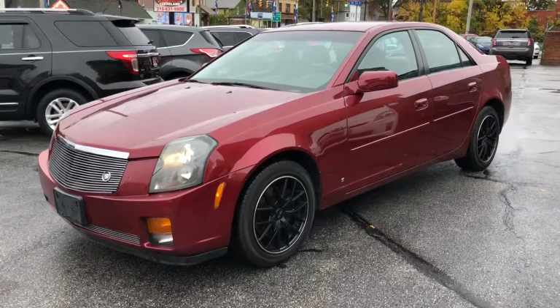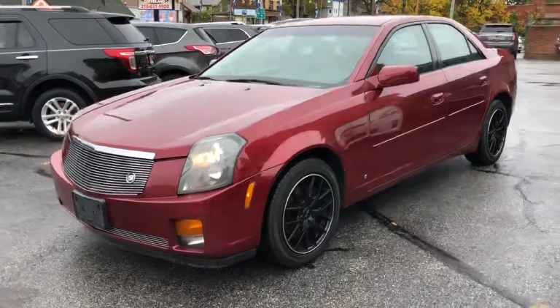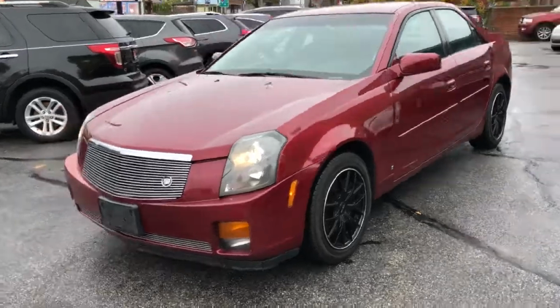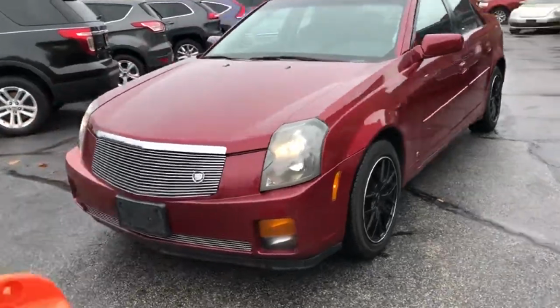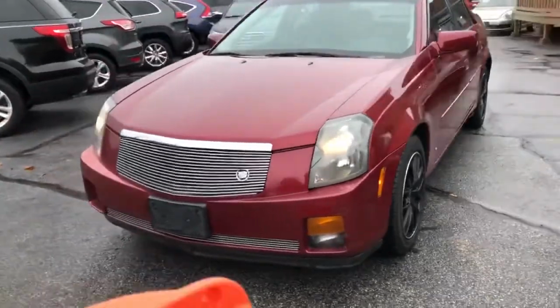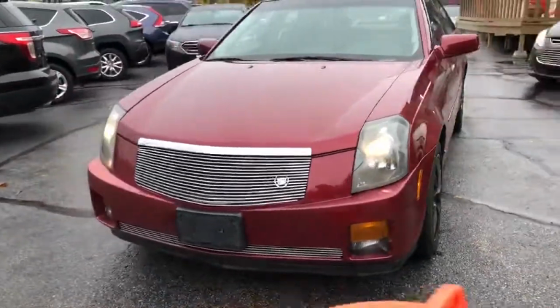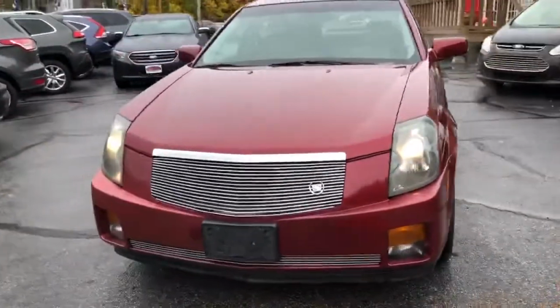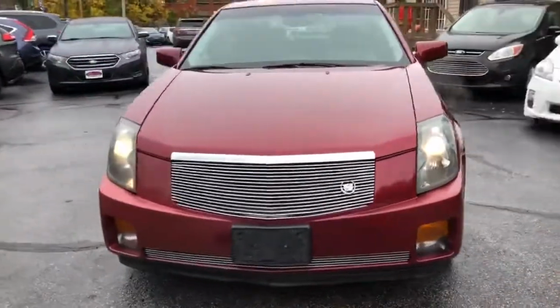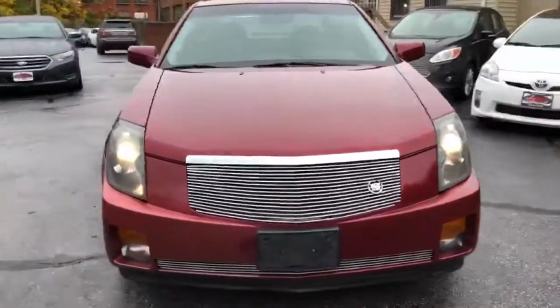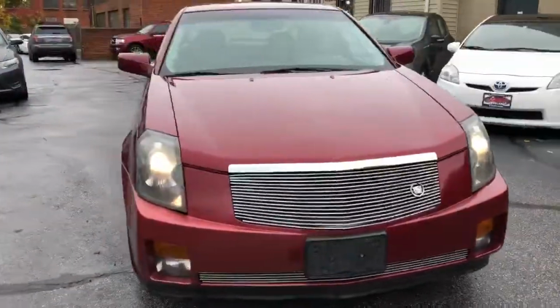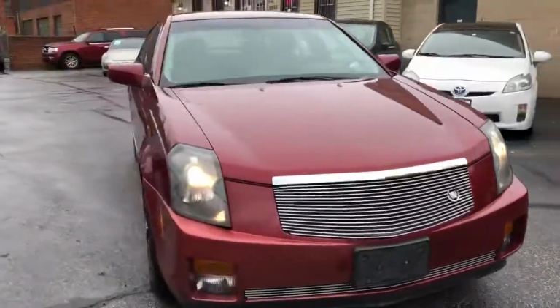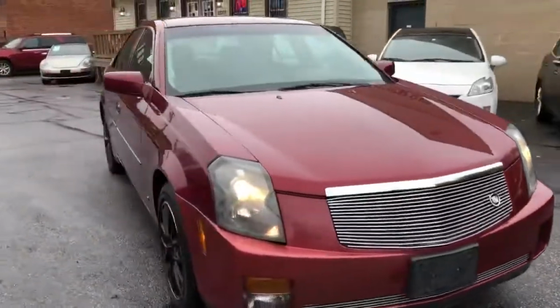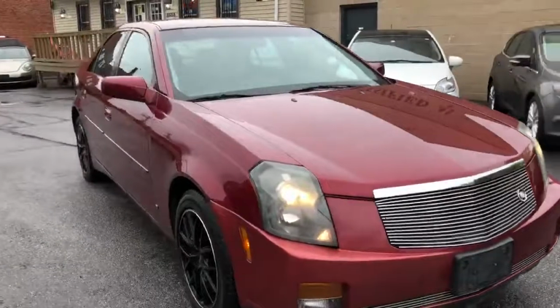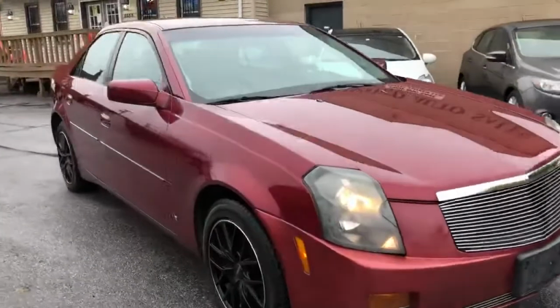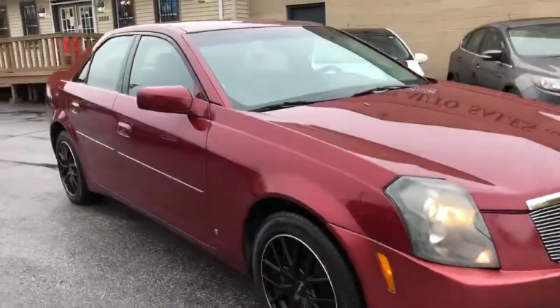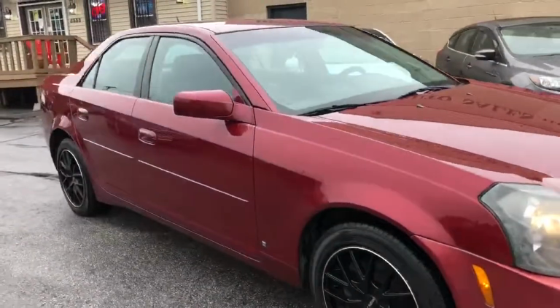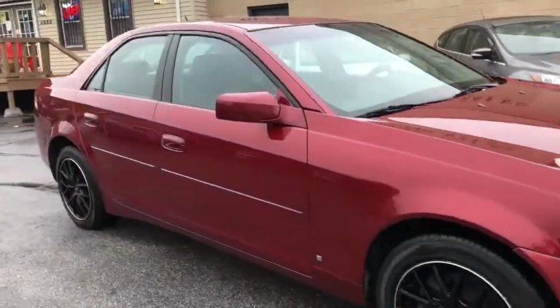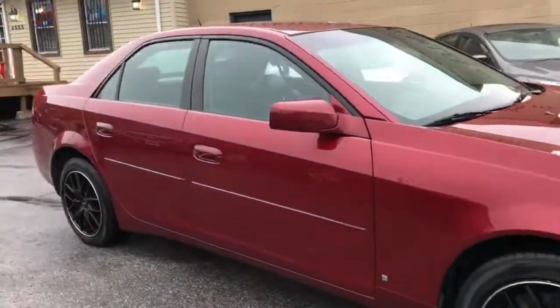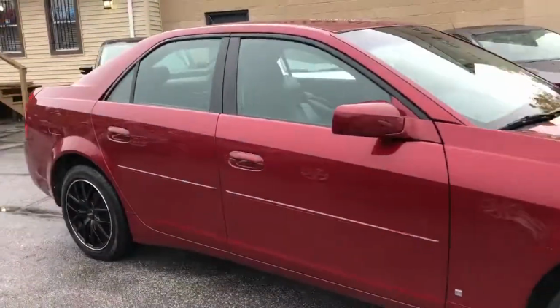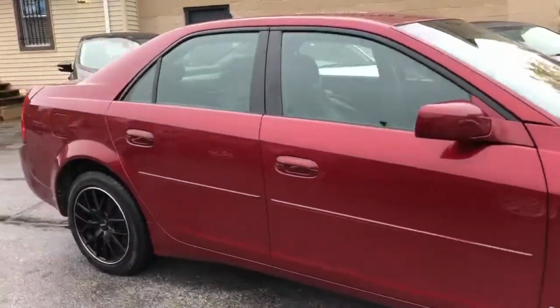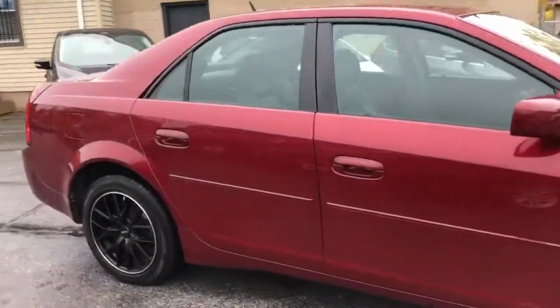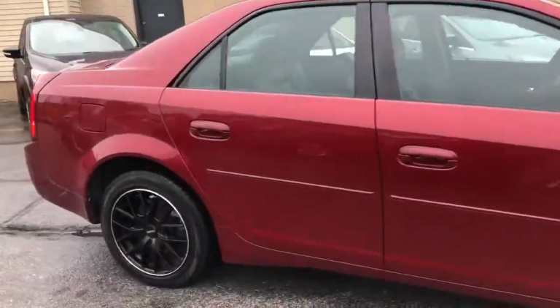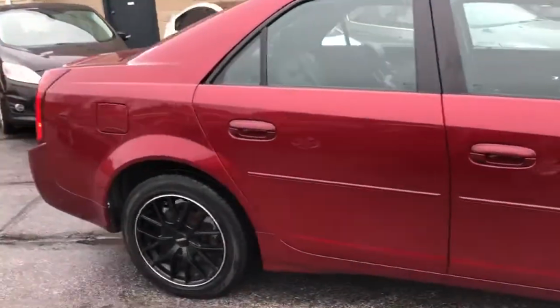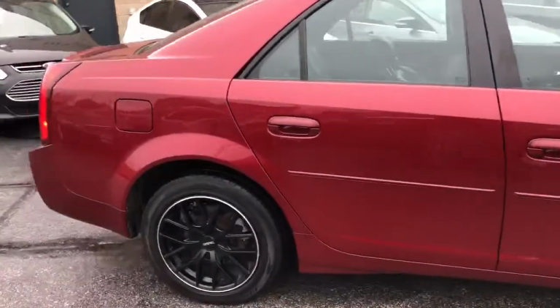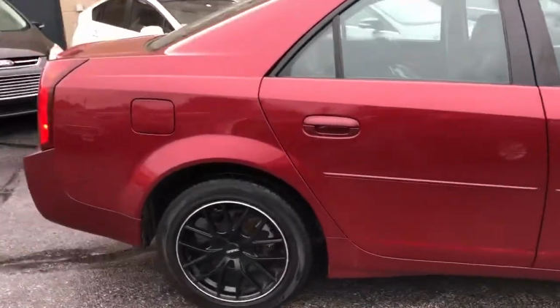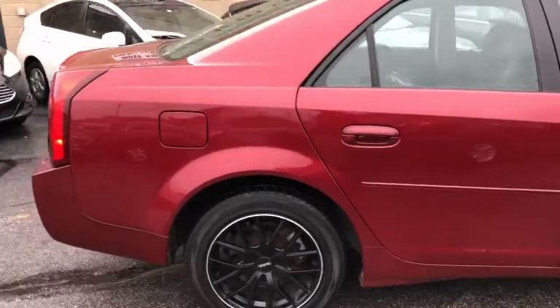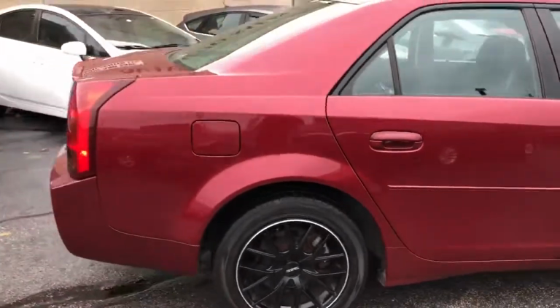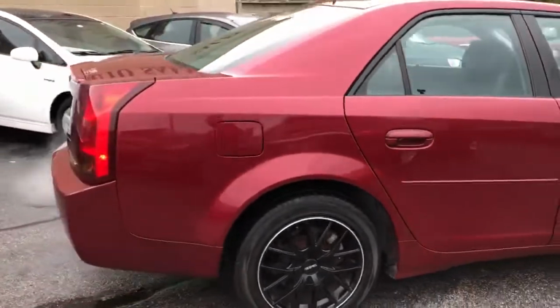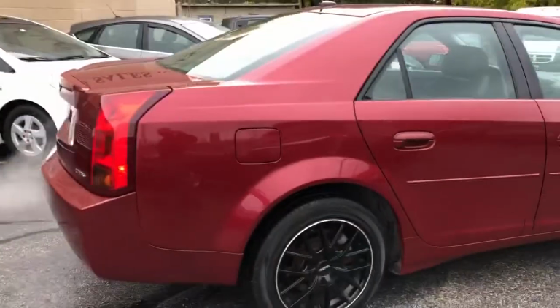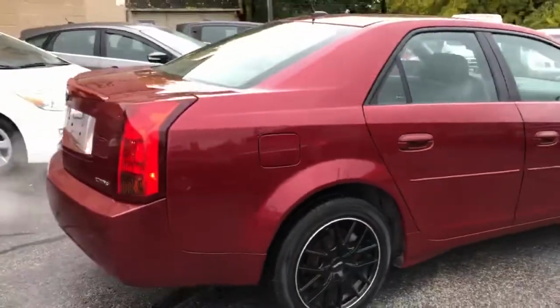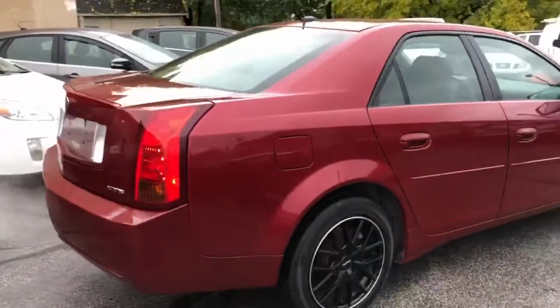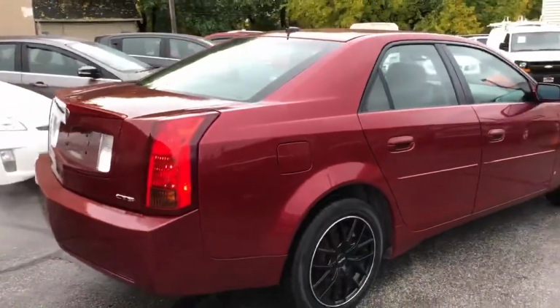Hey folks, it's getting cold outside and we got some budget specials we're holding on to. These are pre-auction cars. We're going to run them here for a couple weeks and then we're sending them off to the sale, and you can pay retail on somebody else's lap.